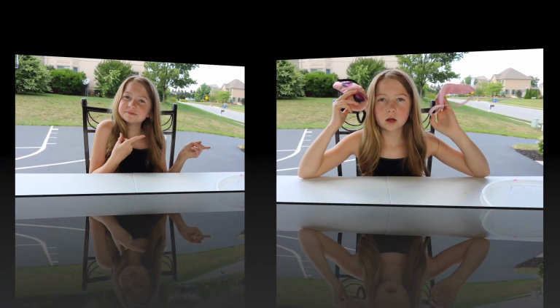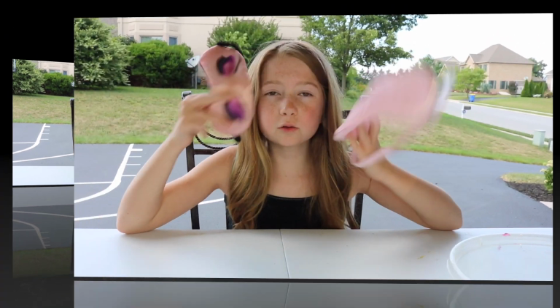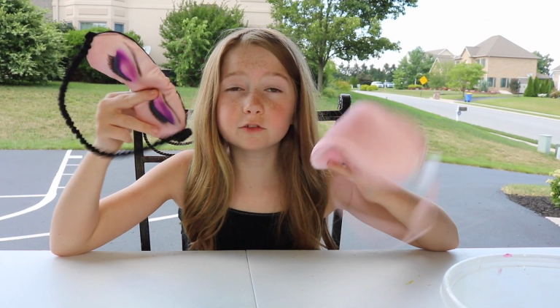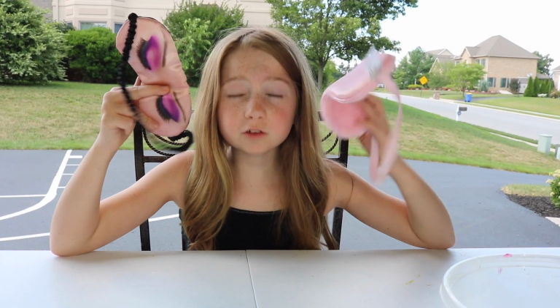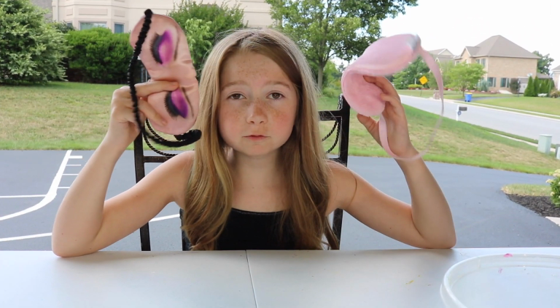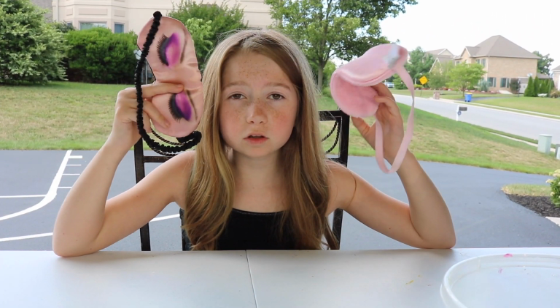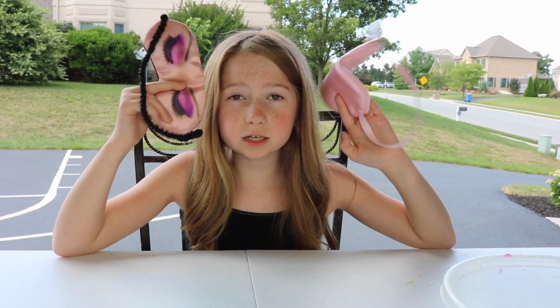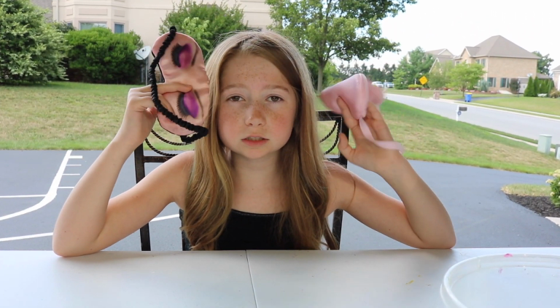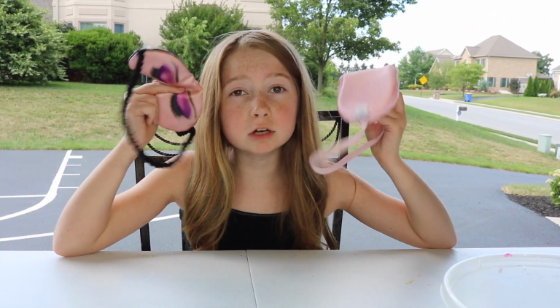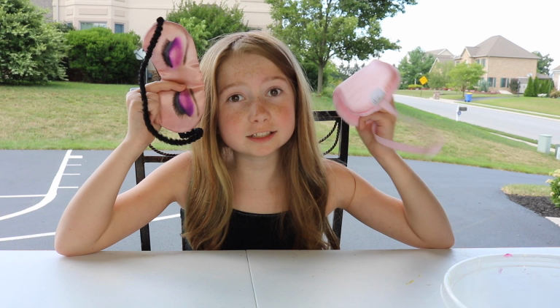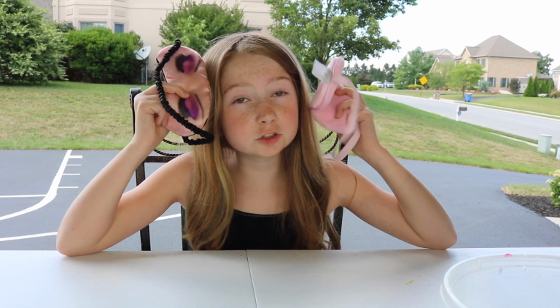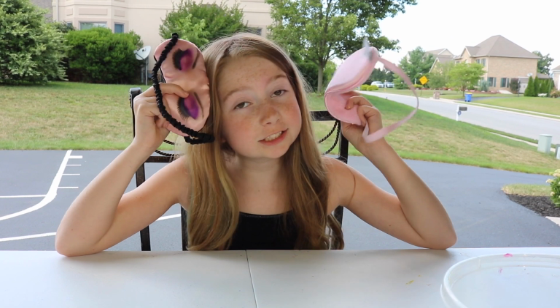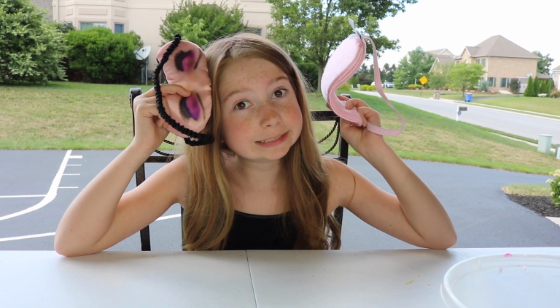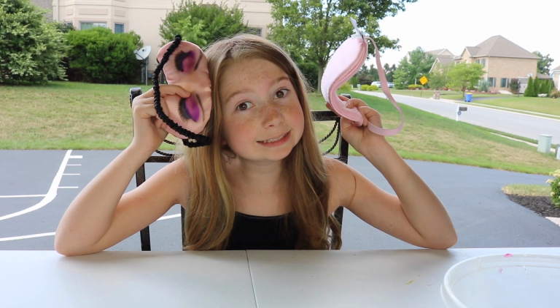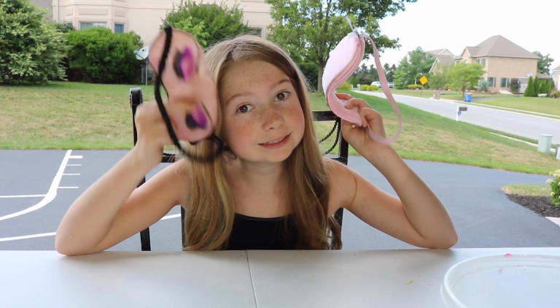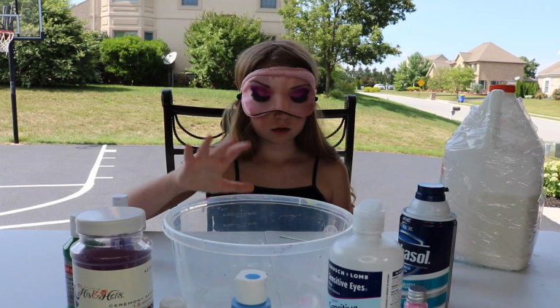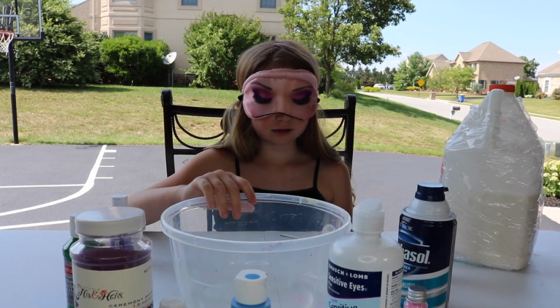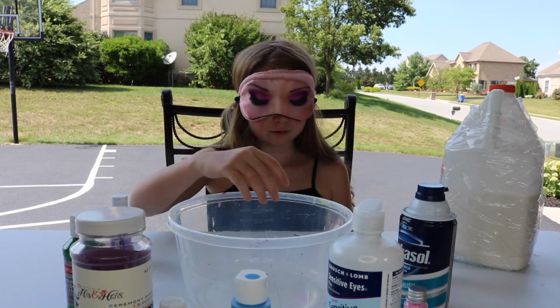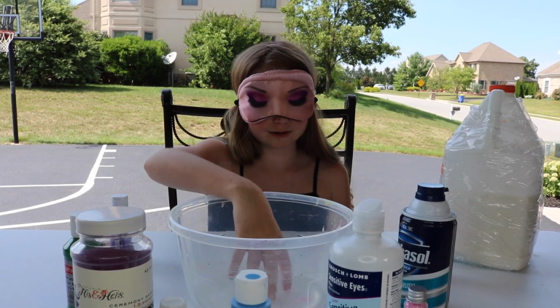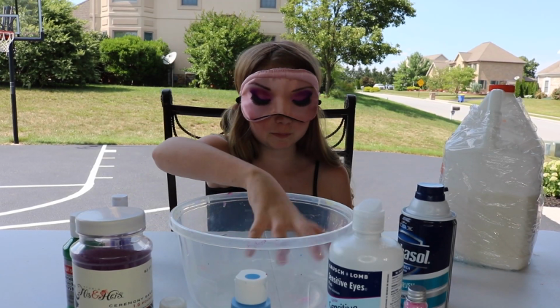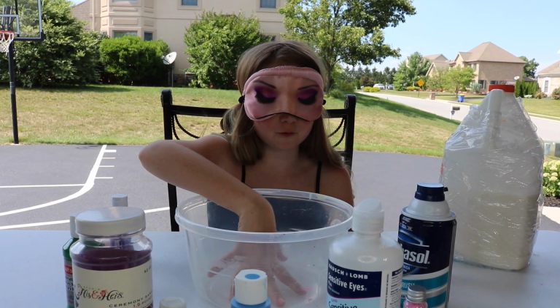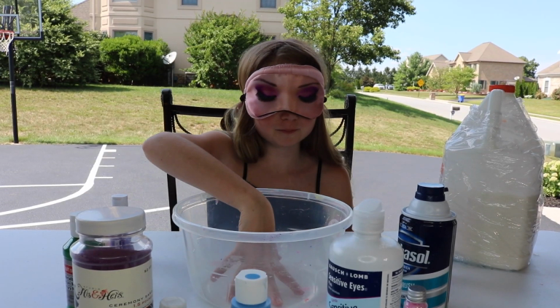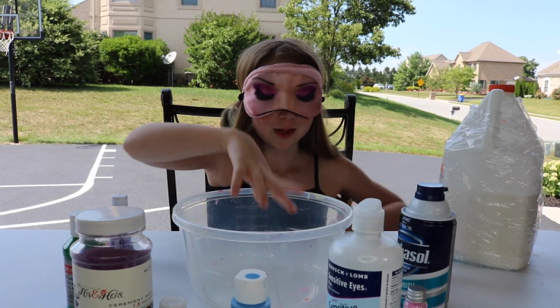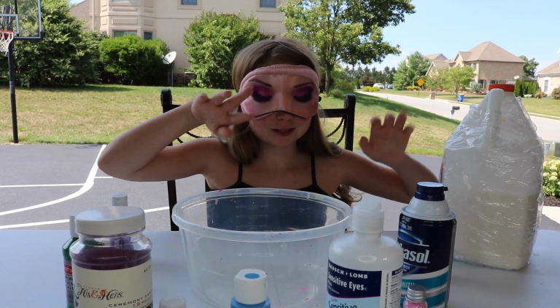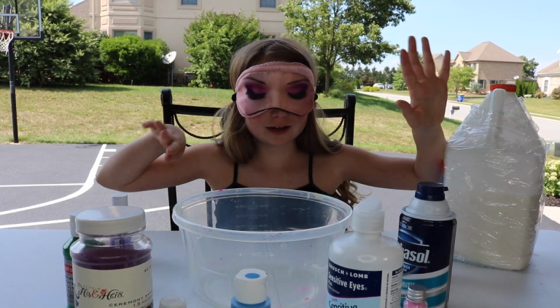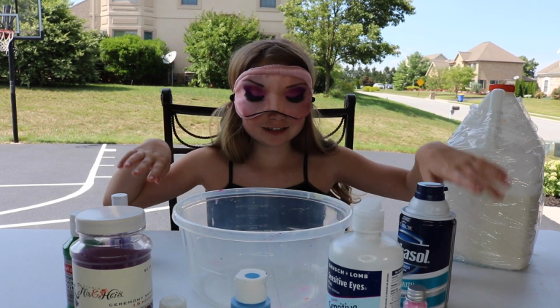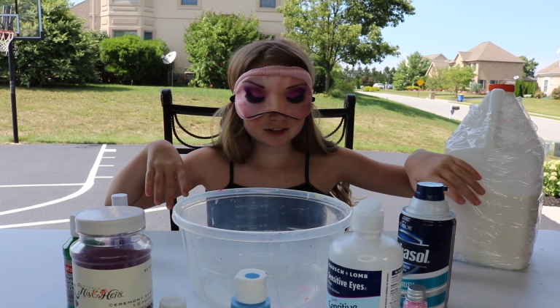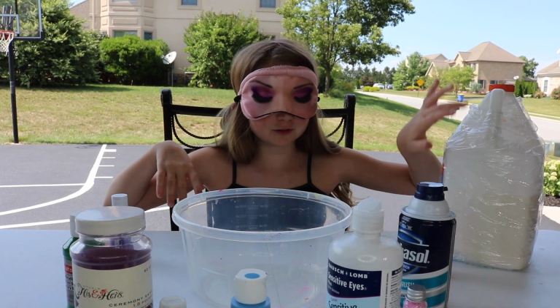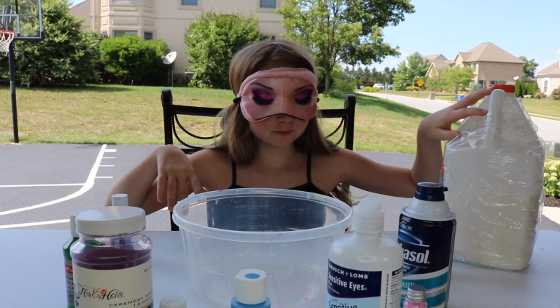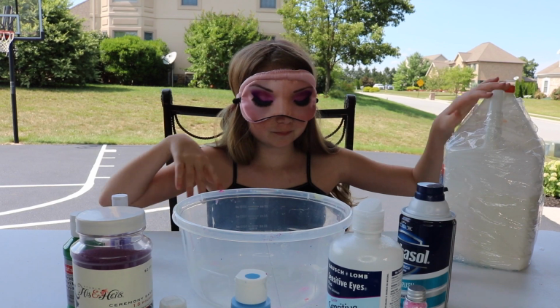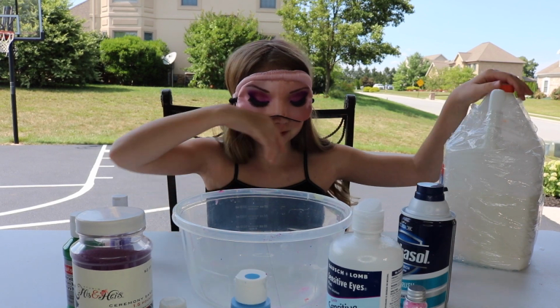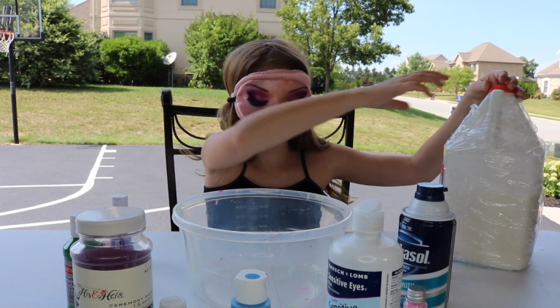So we have two blindfolds because someone doesn't trust me. So we have my bowl, and I need to find the glue. It's right there.